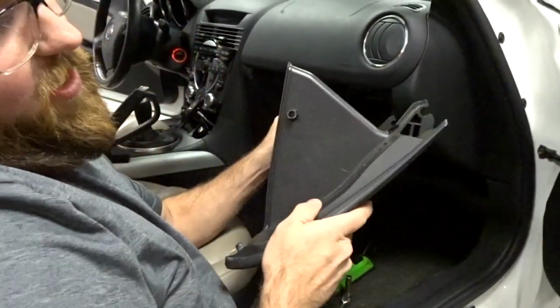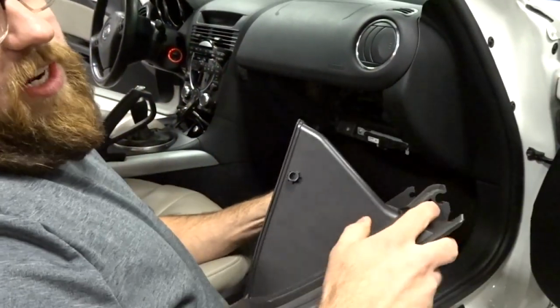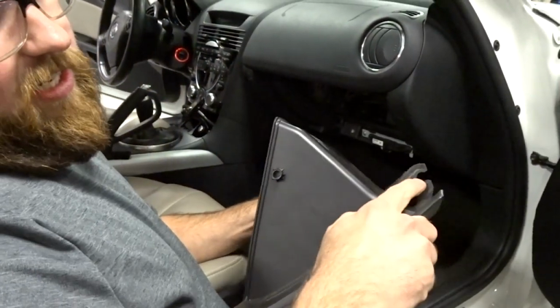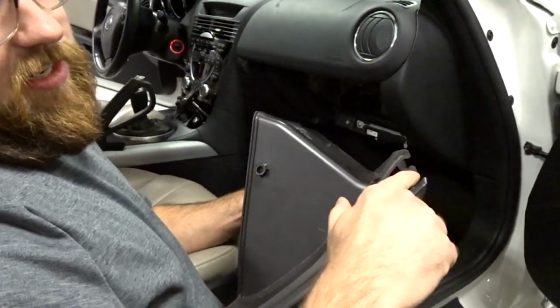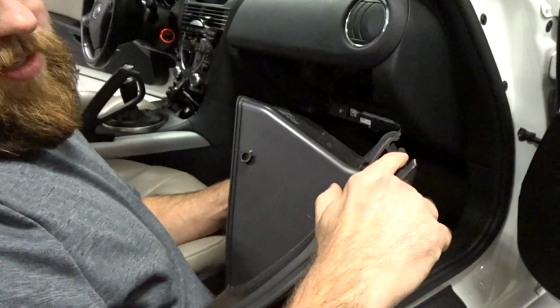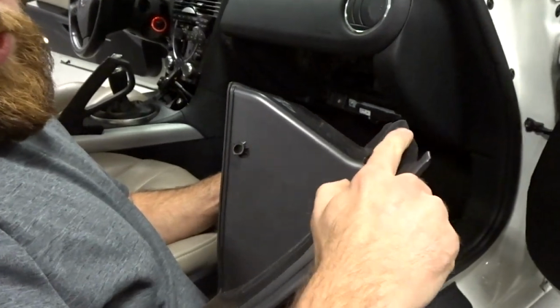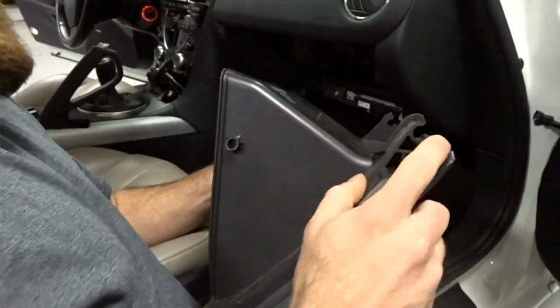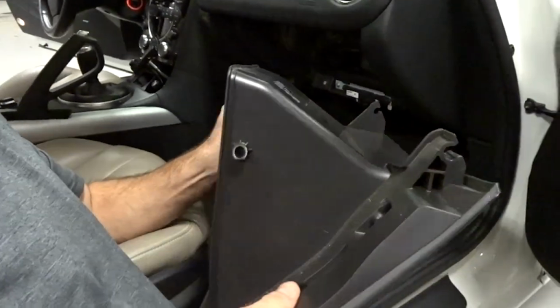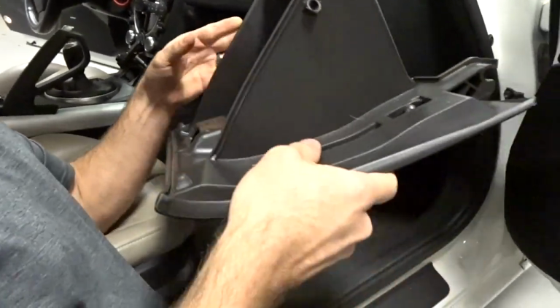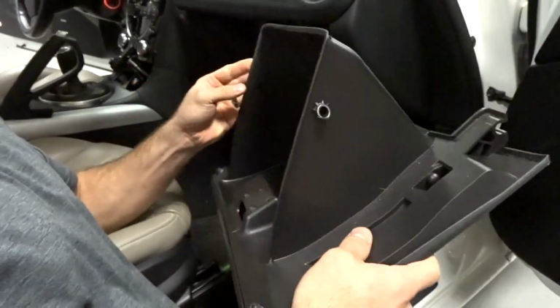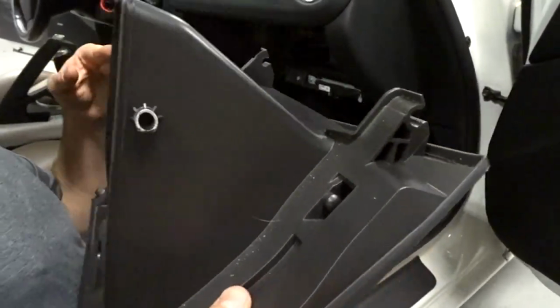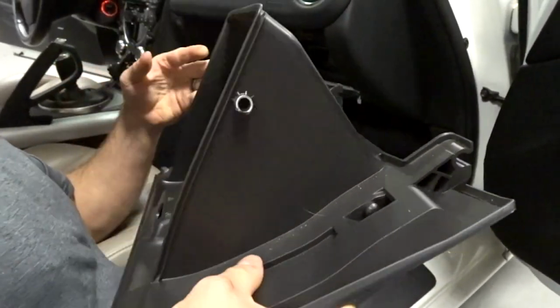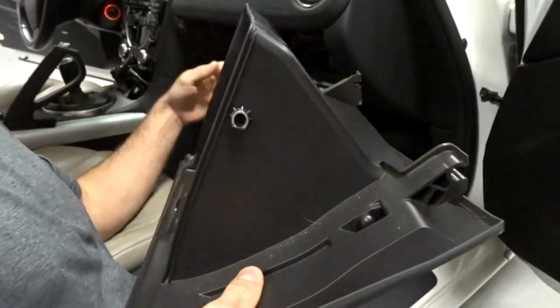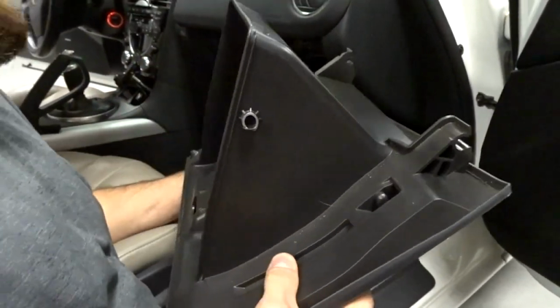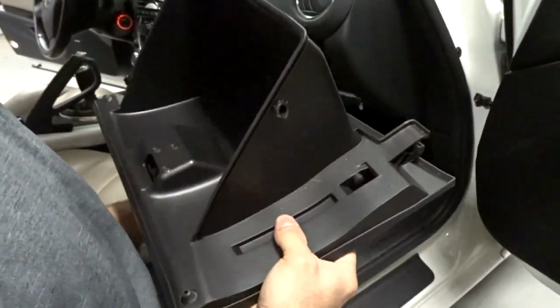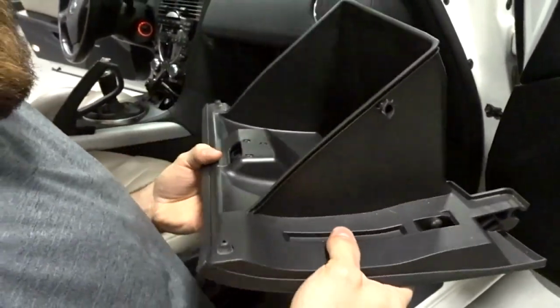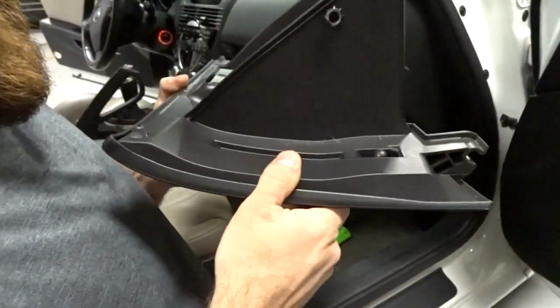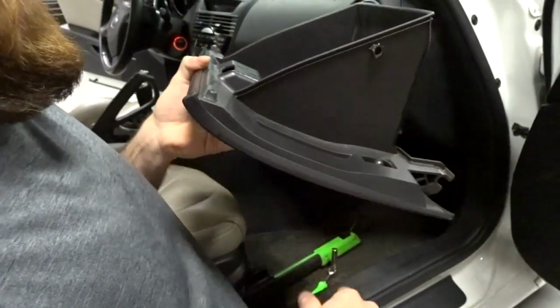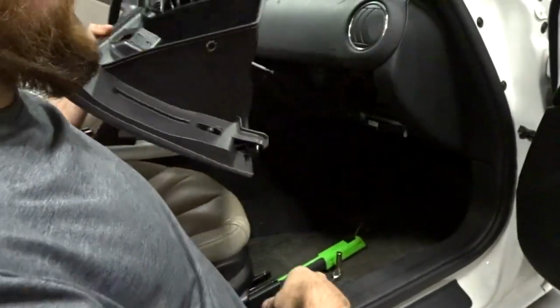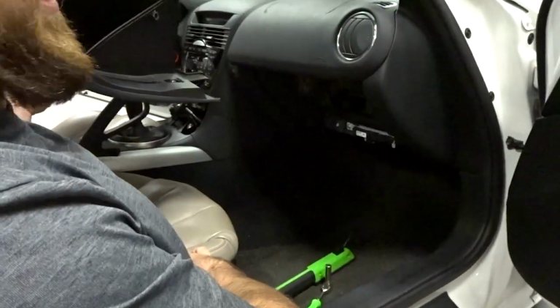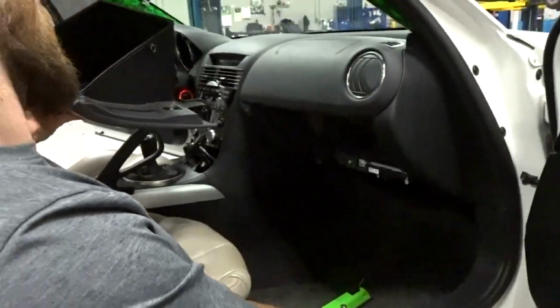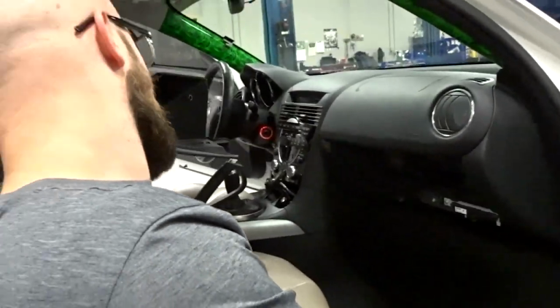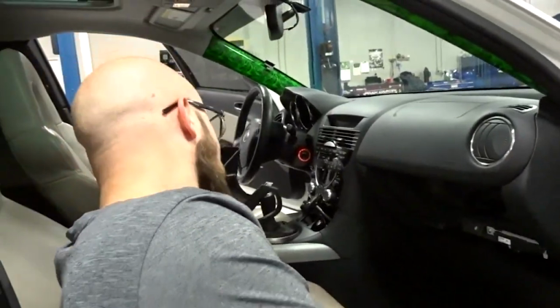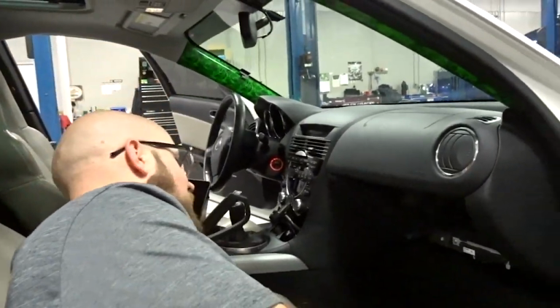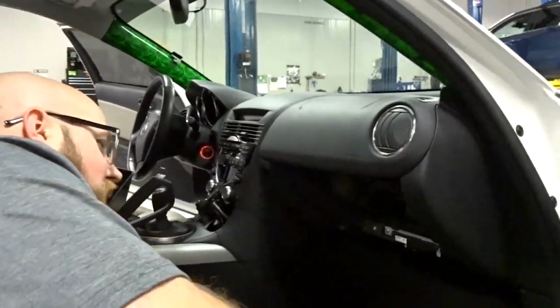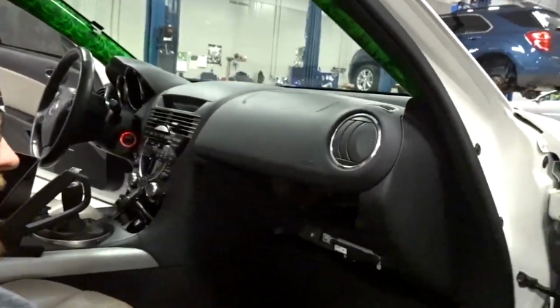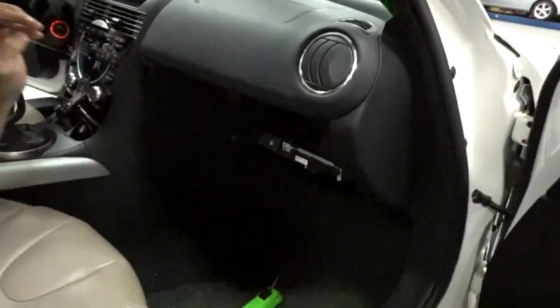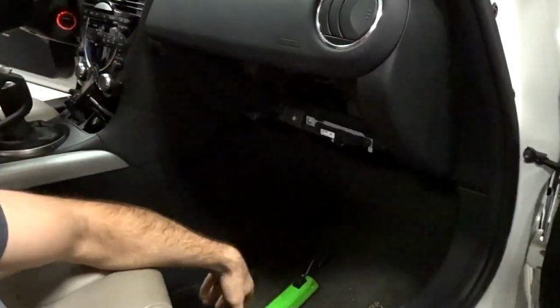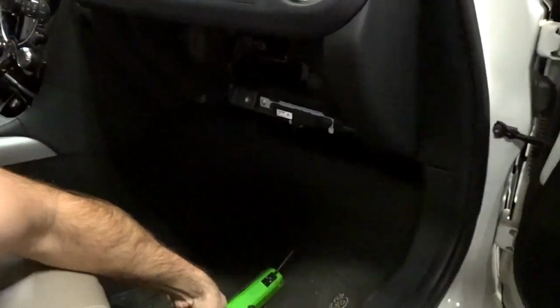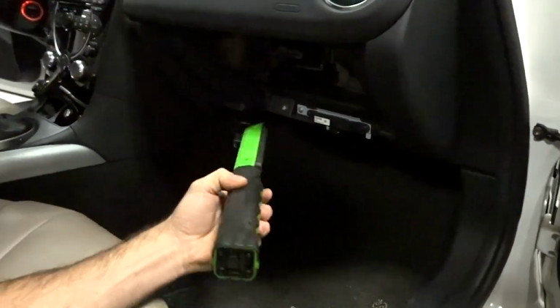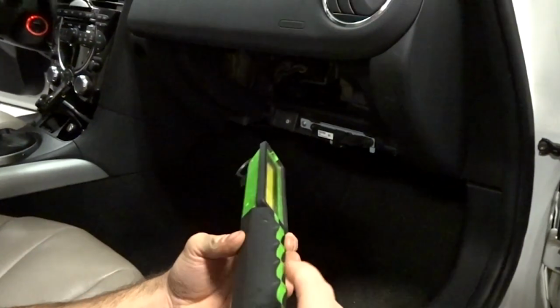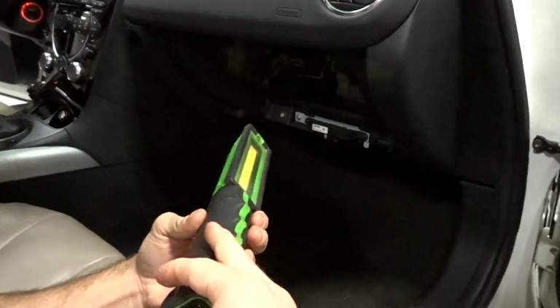The glove box falls down and just pulls forward. Once you drop it, you just pull it forward and it comes right out. Once that's off, you just kind of set it out of your way, and then everything else is going to be up inside here.